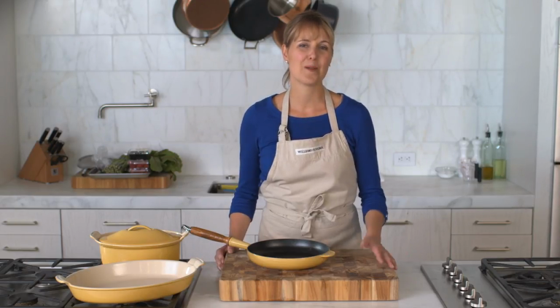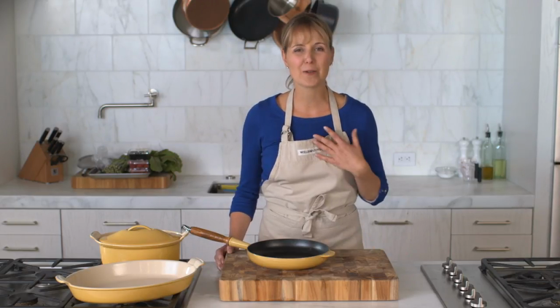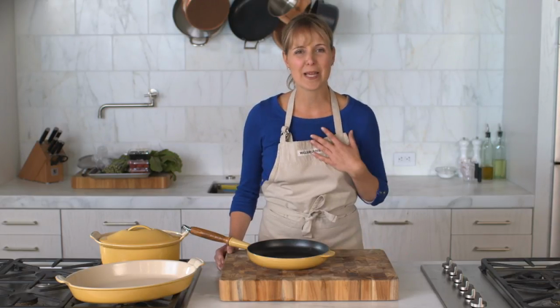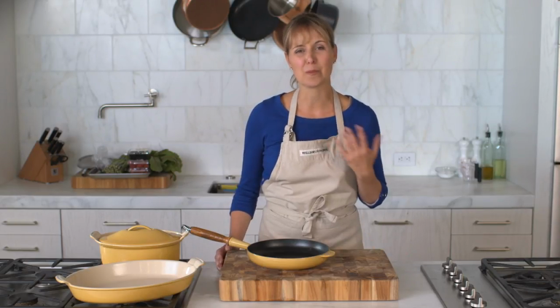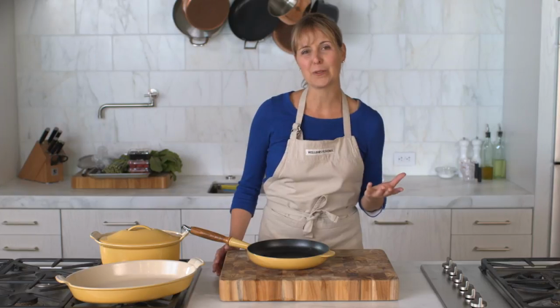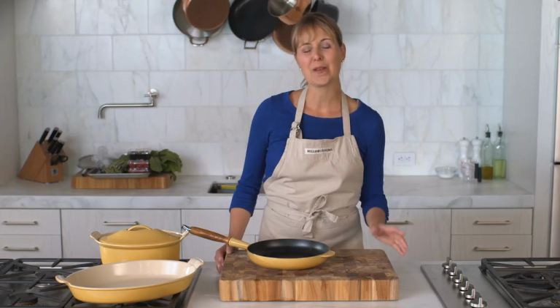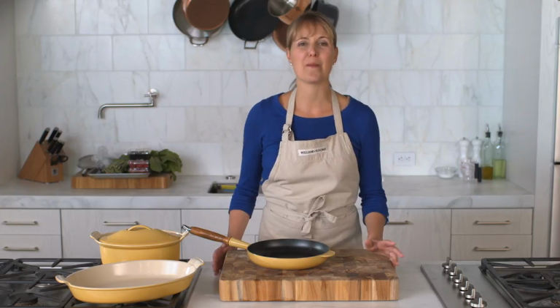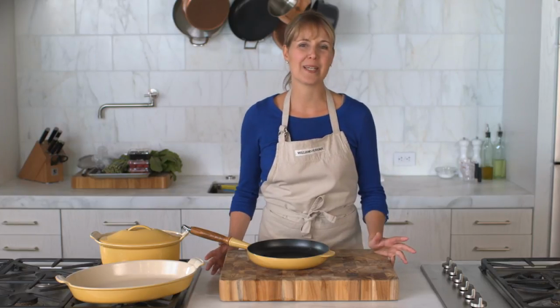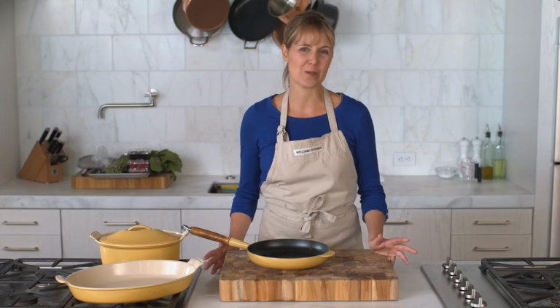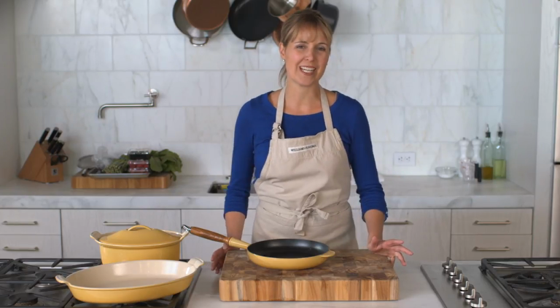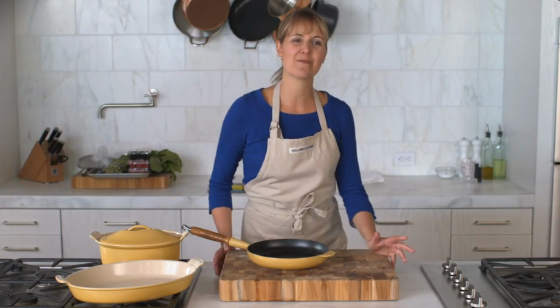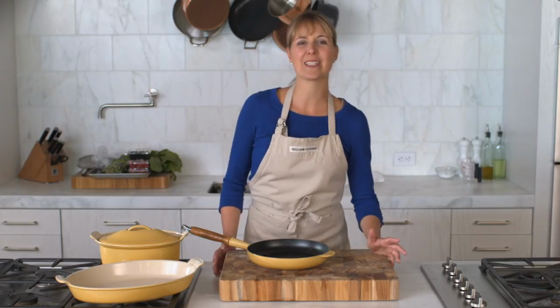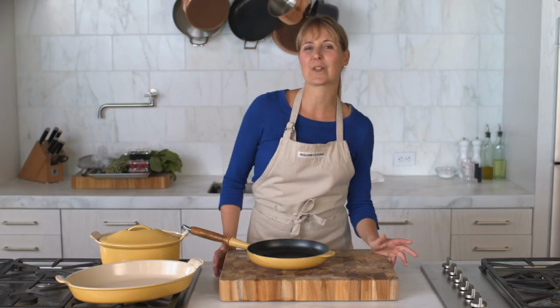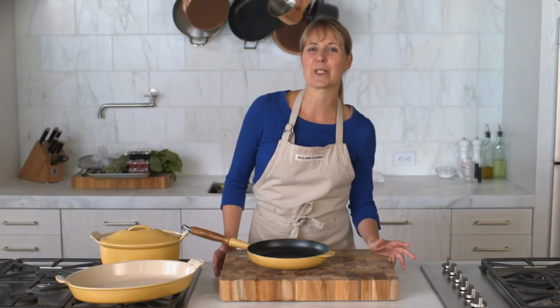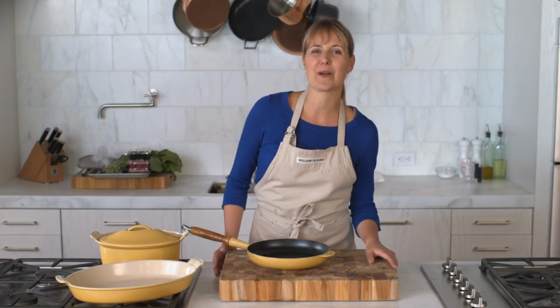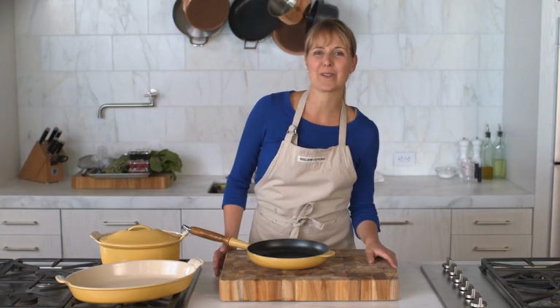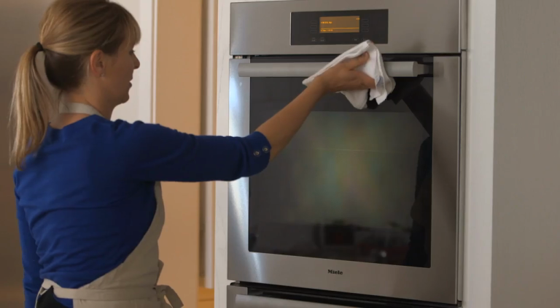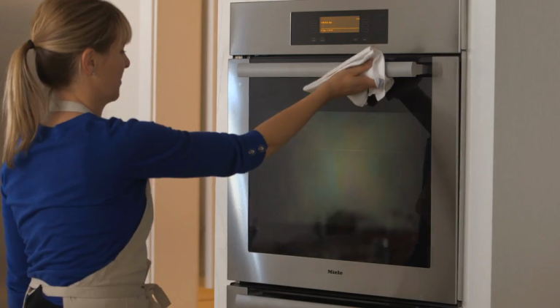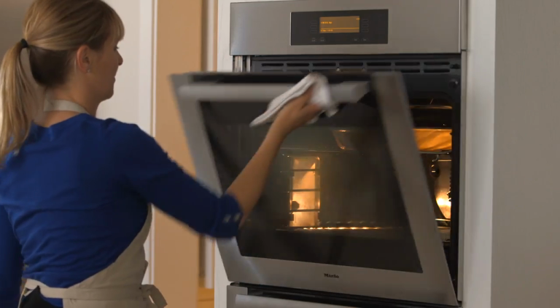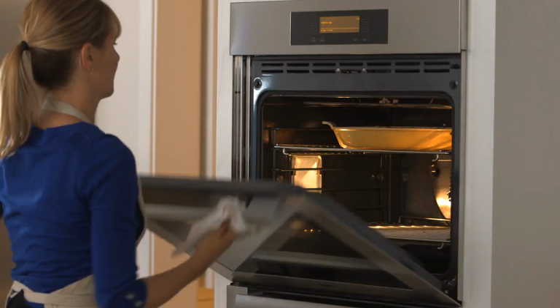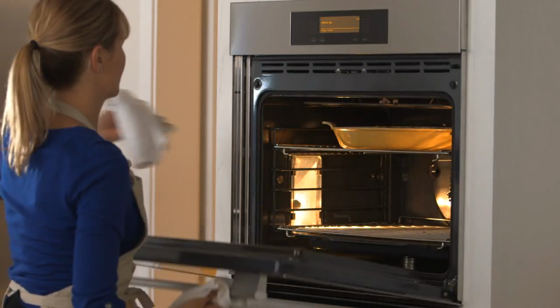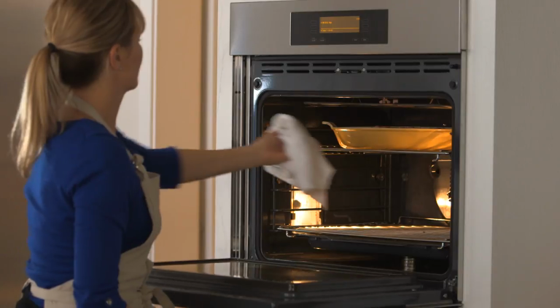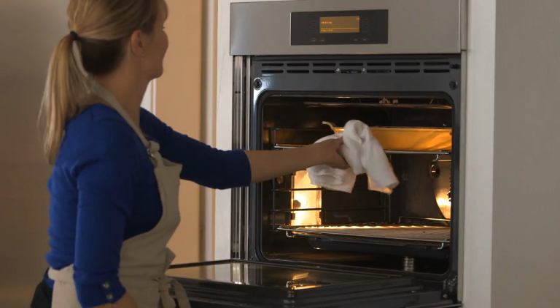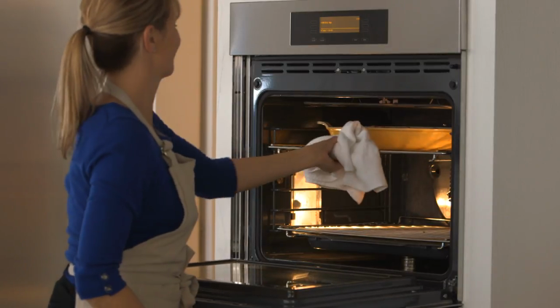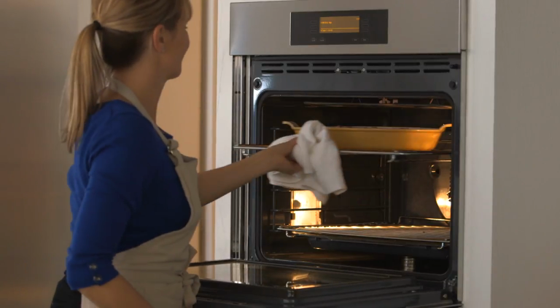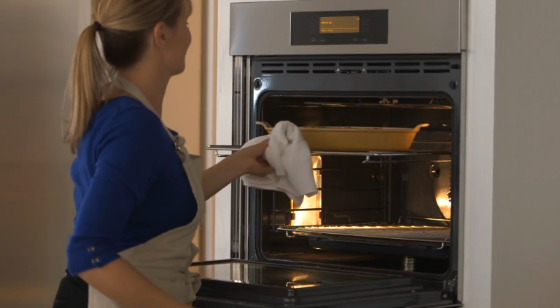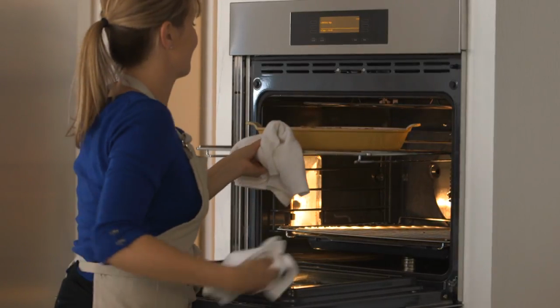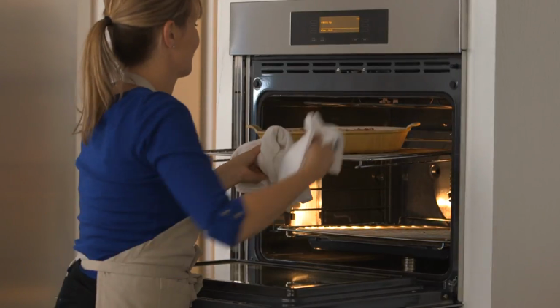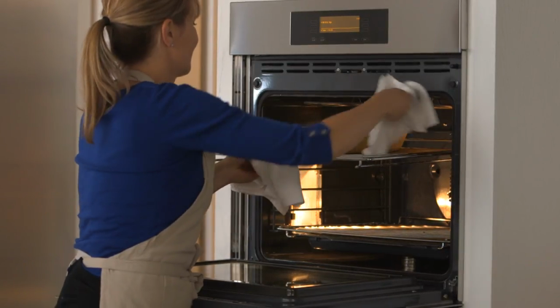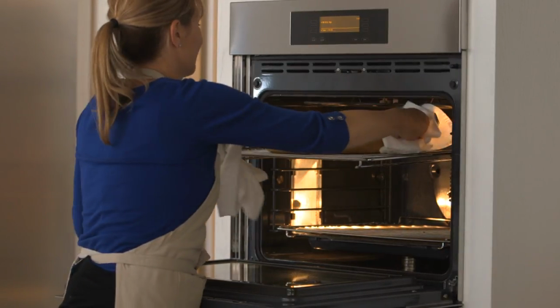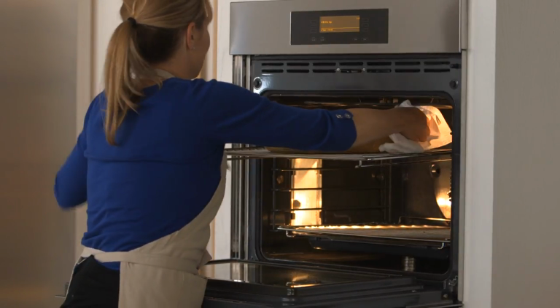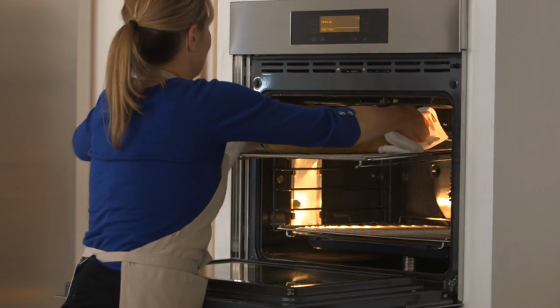My grandma had blue, my mom had green, and then finally I started to collect my own and I chose red. I love walking into people's homes and seeing what colors of Le Creuset they've collected.